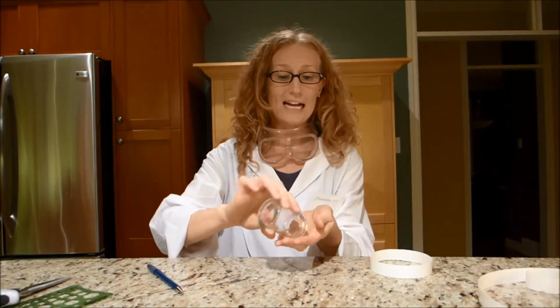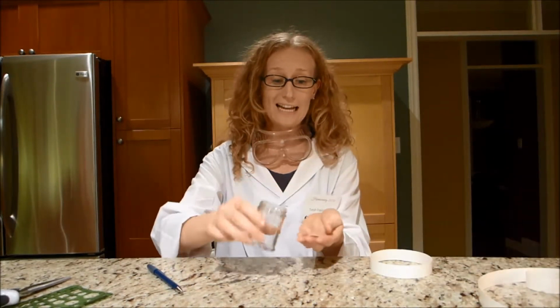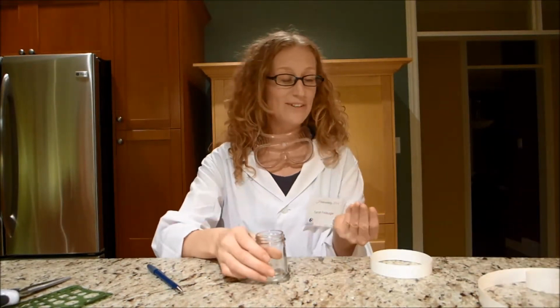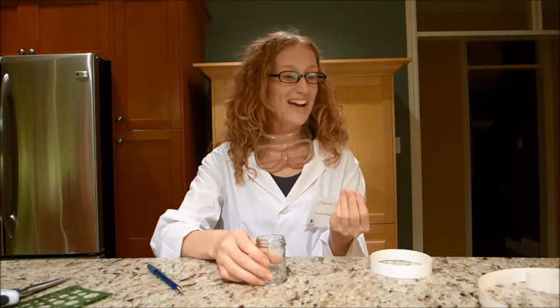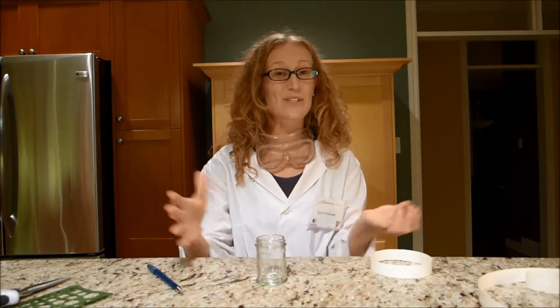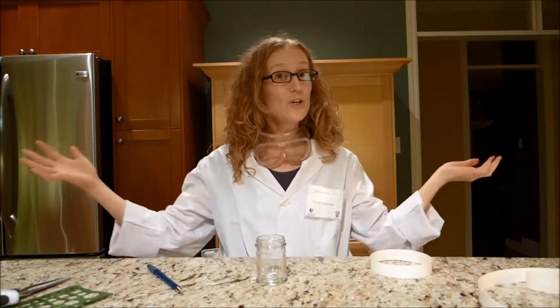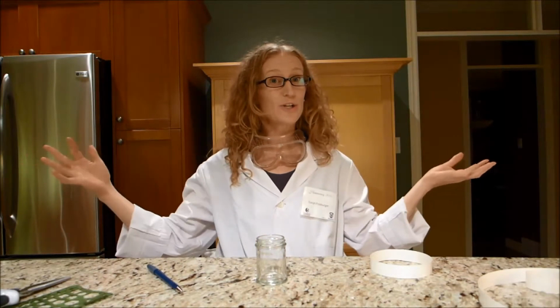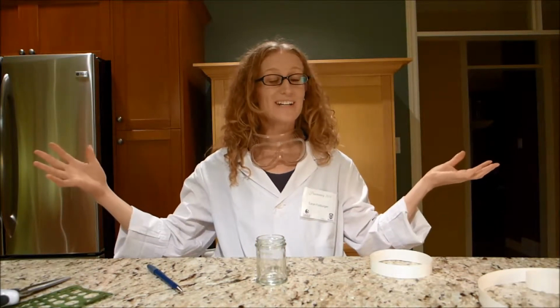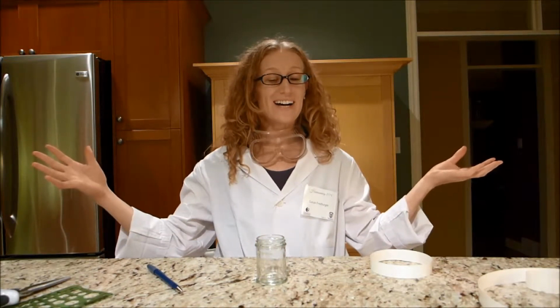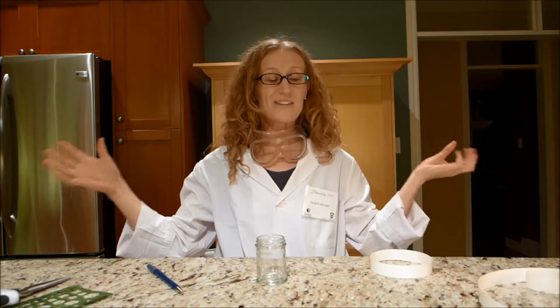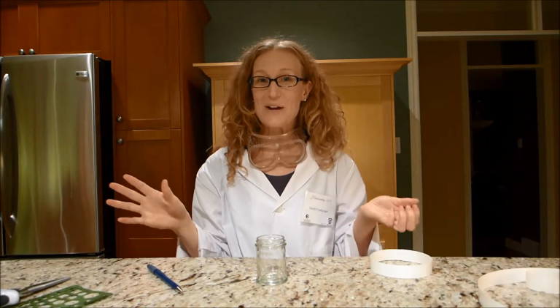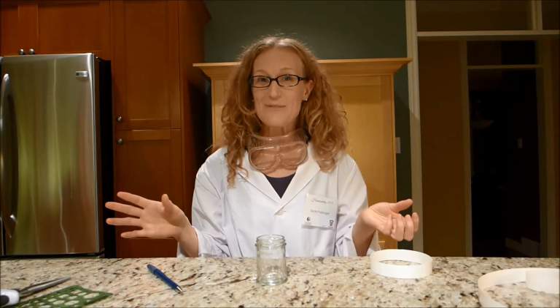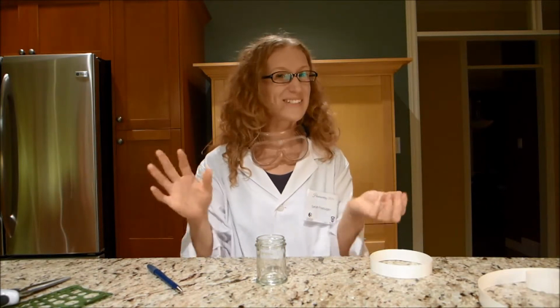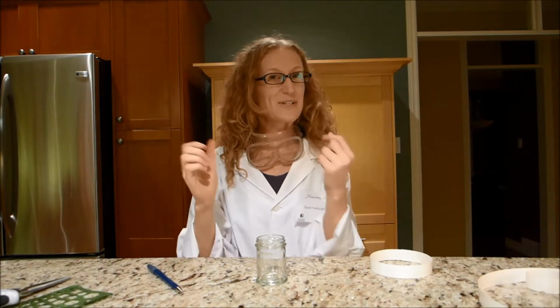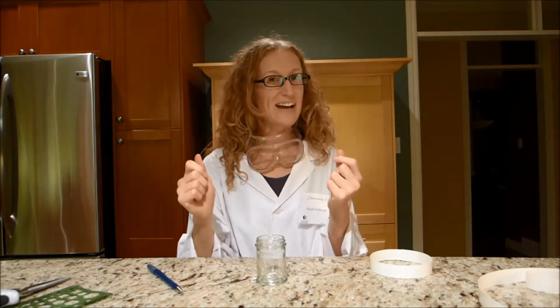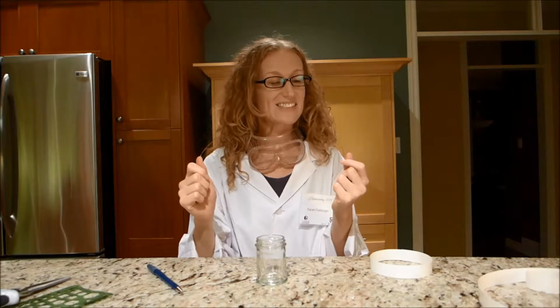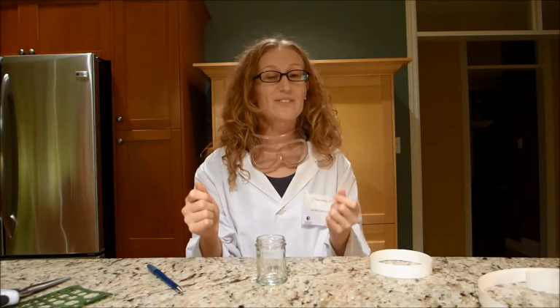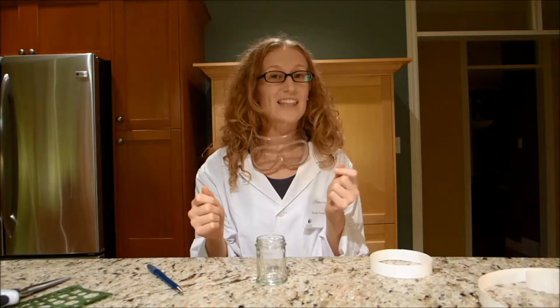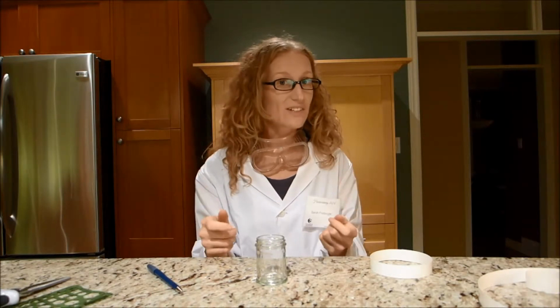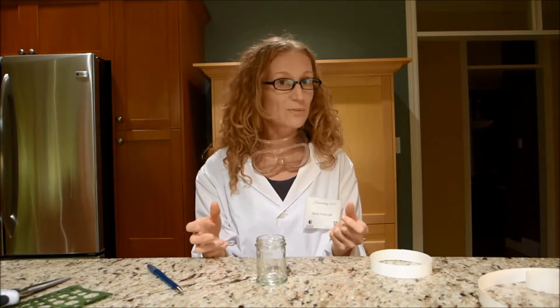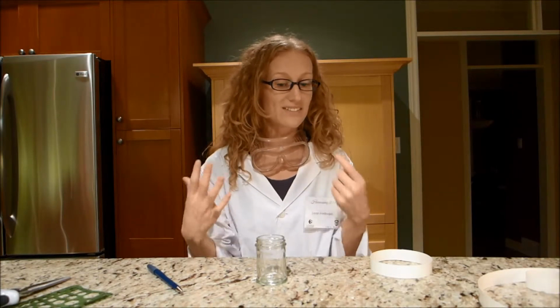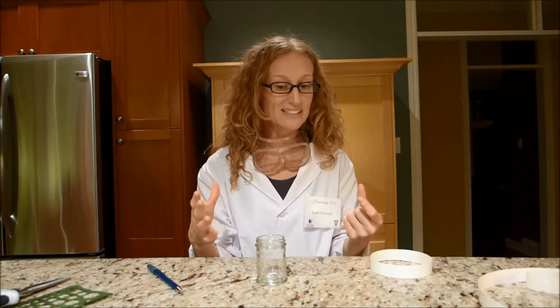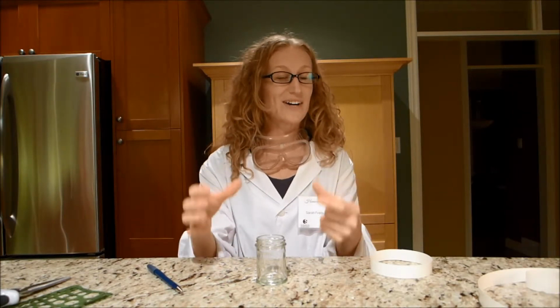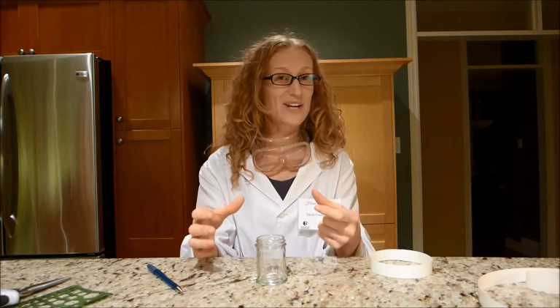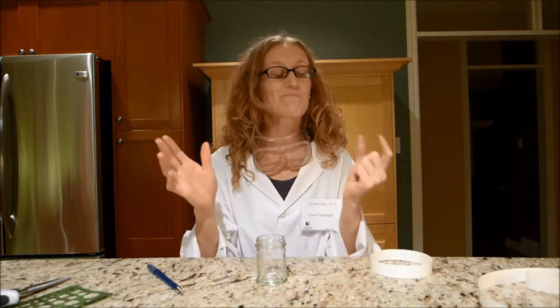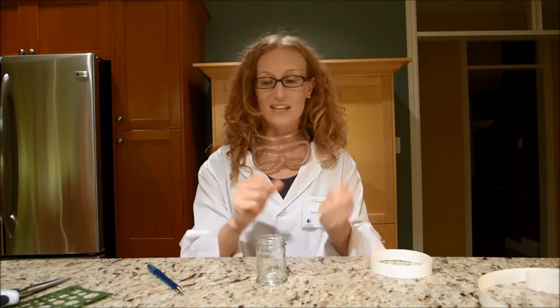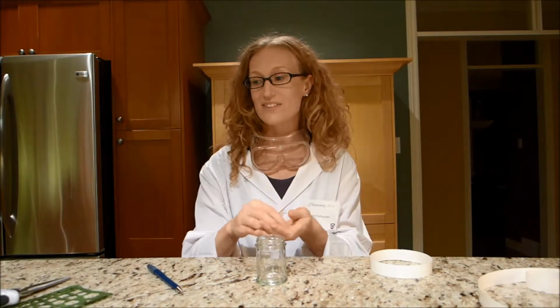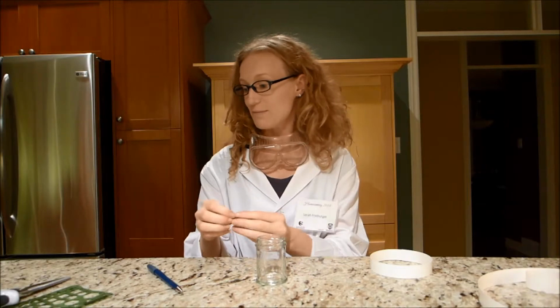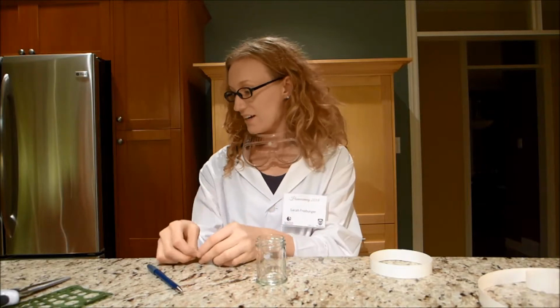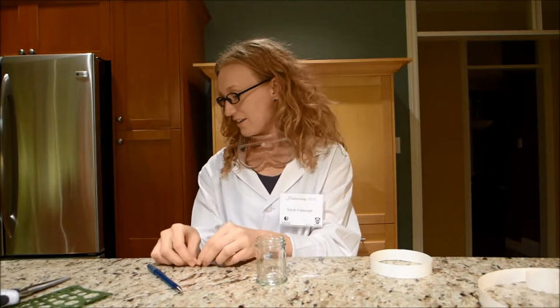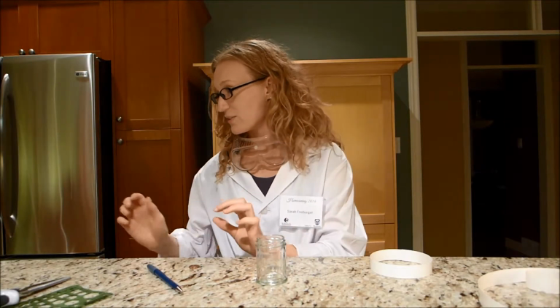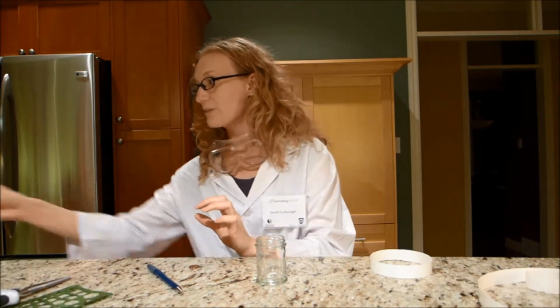I did, however, try this with a huge hoop, and it didn't quite work out because I couldn't get the hoop to balance. So I think as long as the hoop can balance on the jar, the same effect is going to happen.